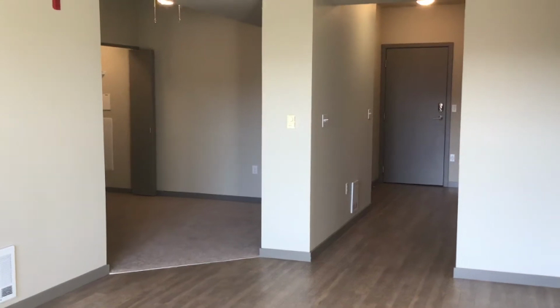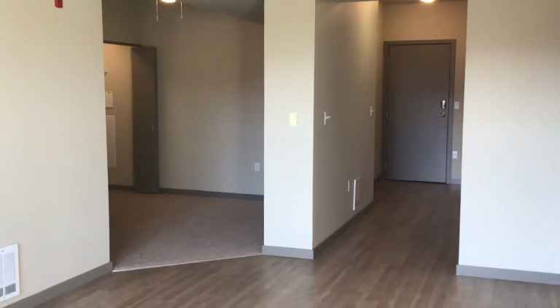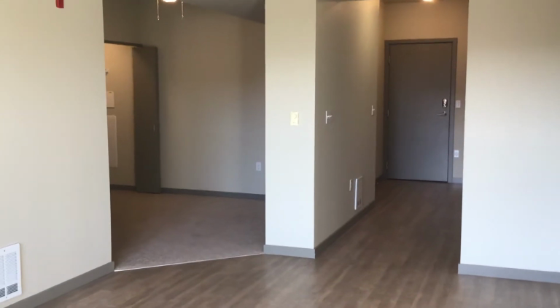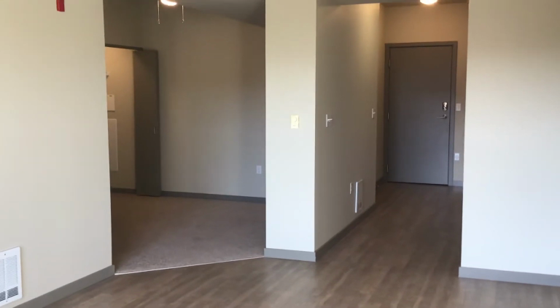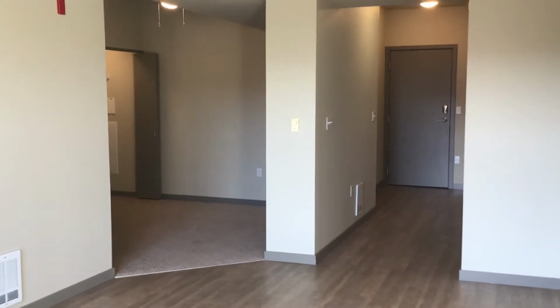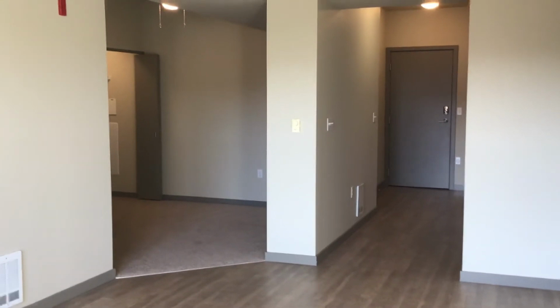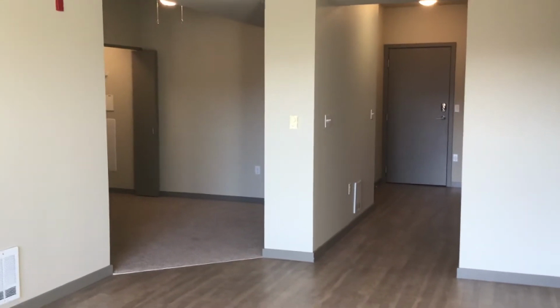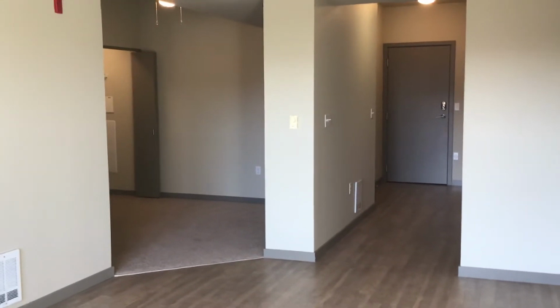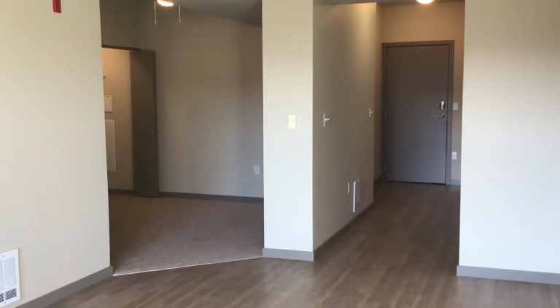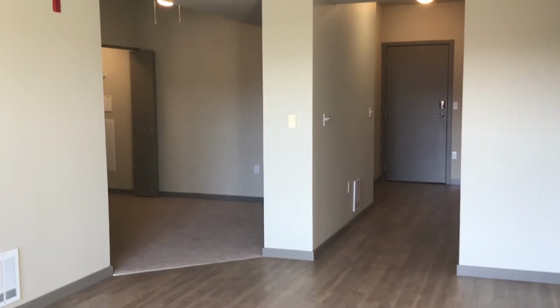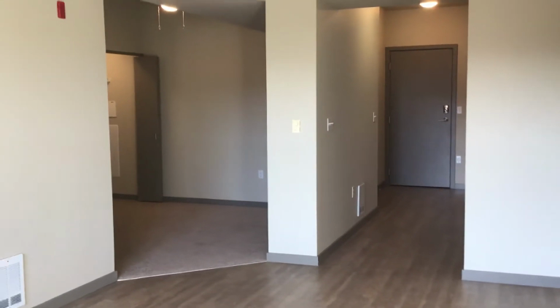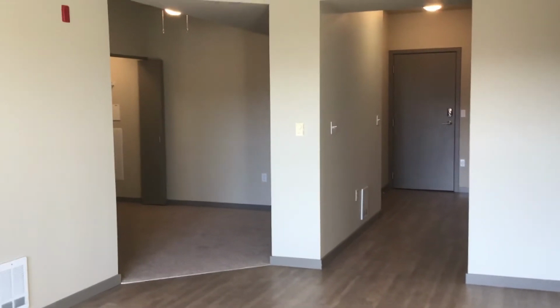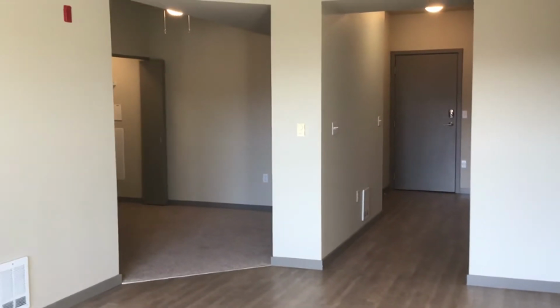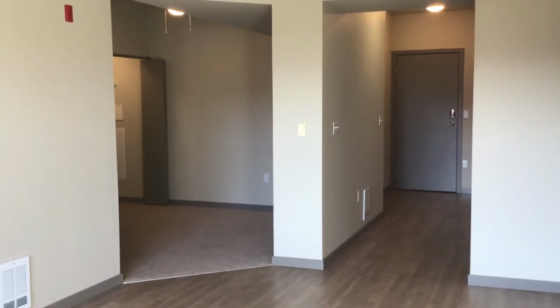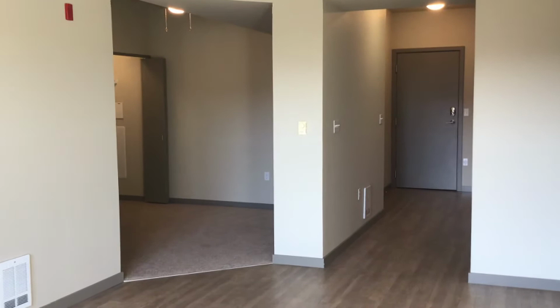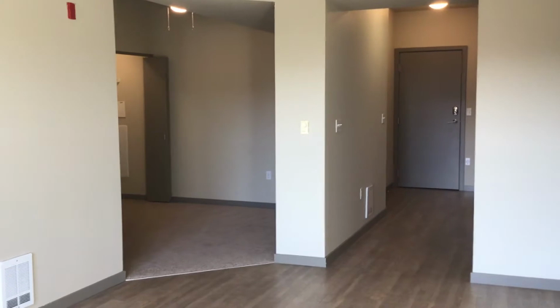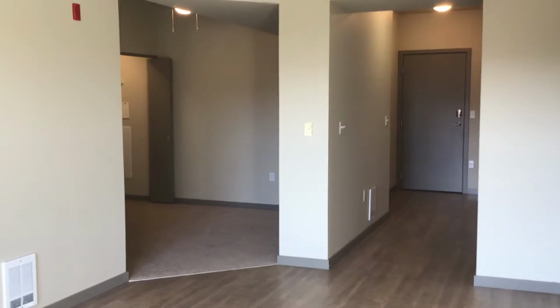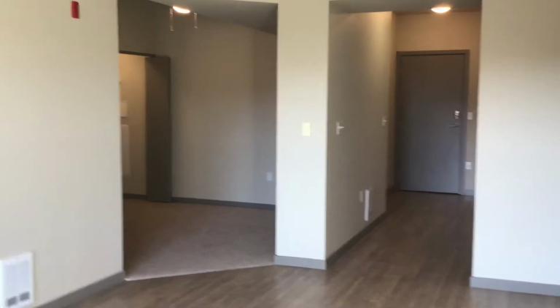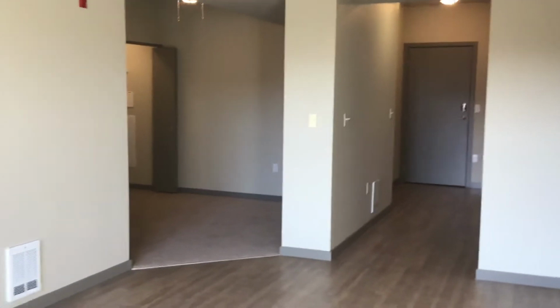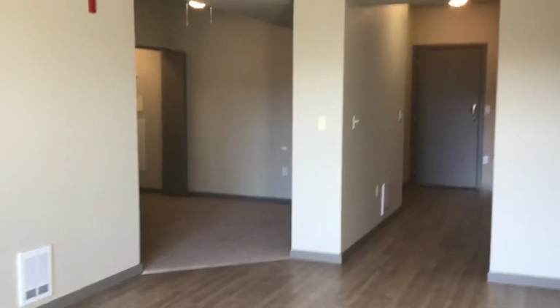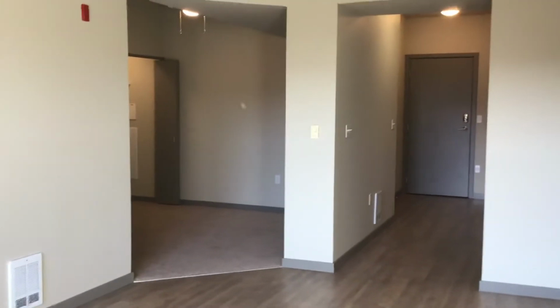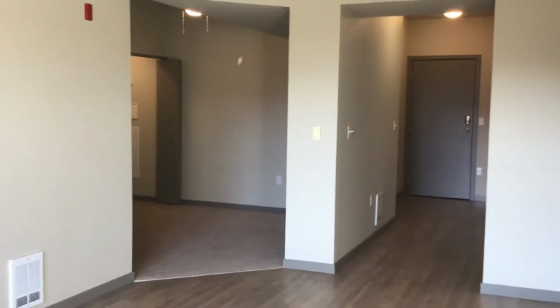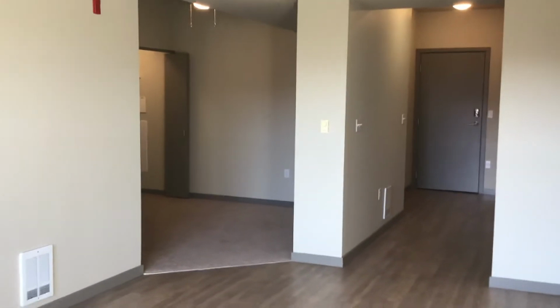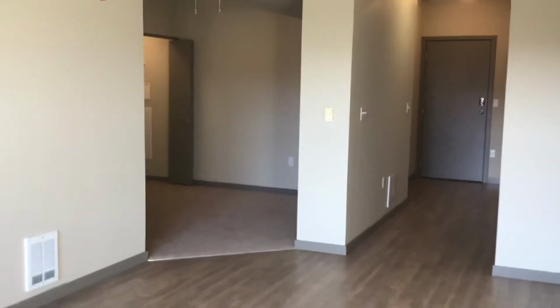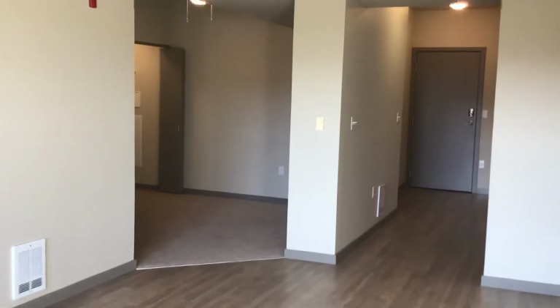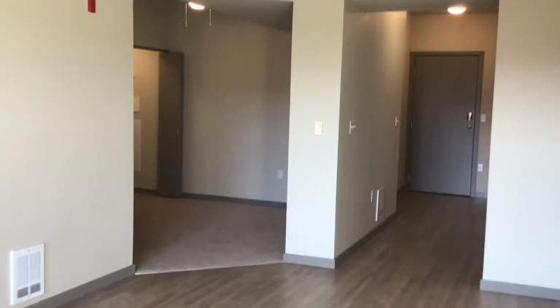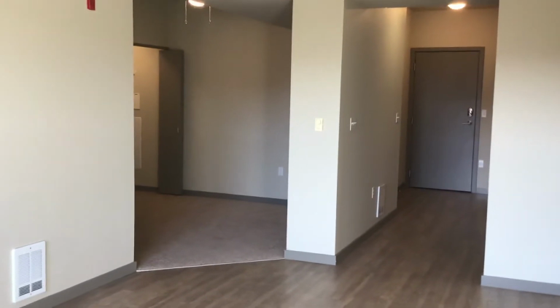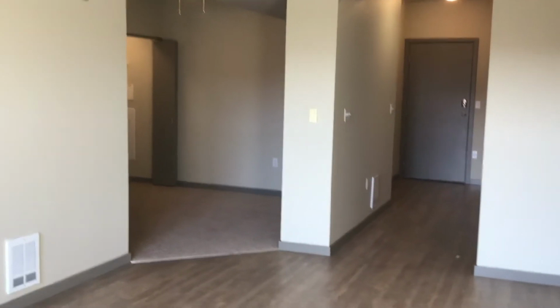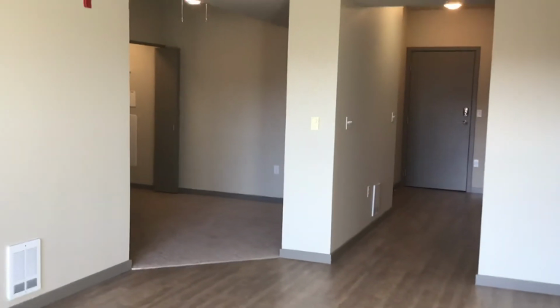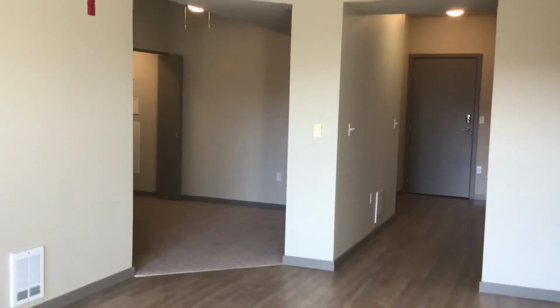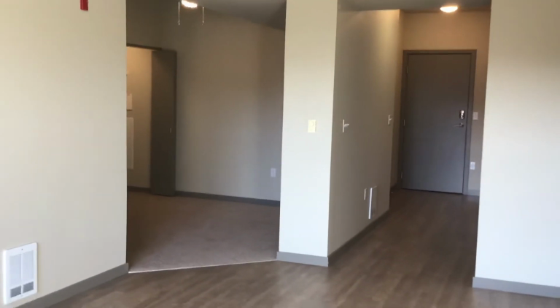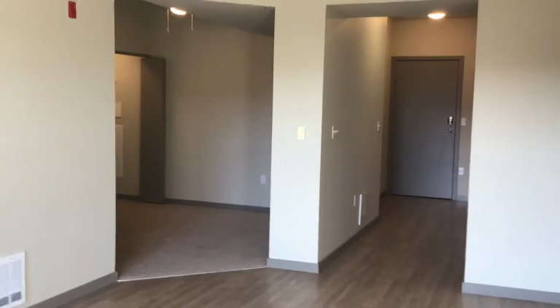Today we are looking at a top floor studio, our junior one bed that is 548 square feet.